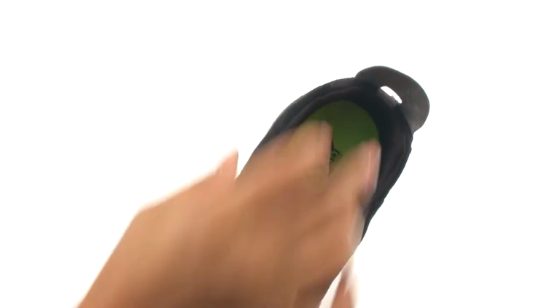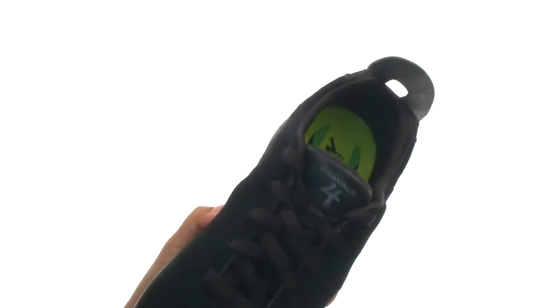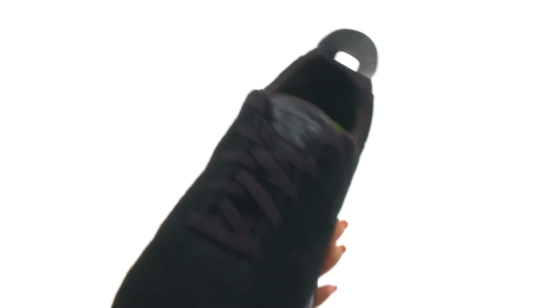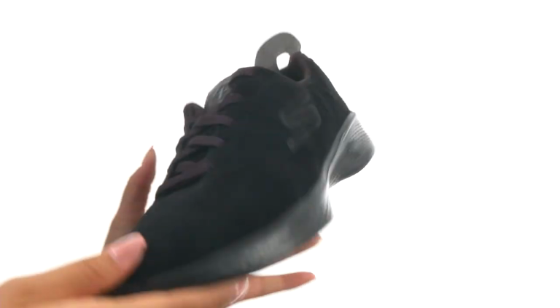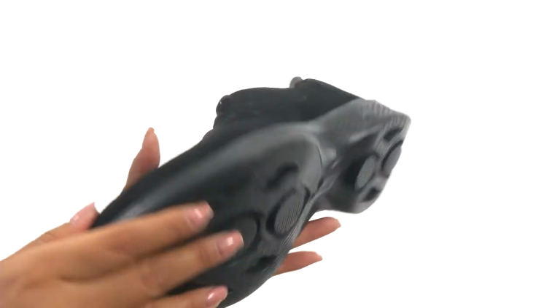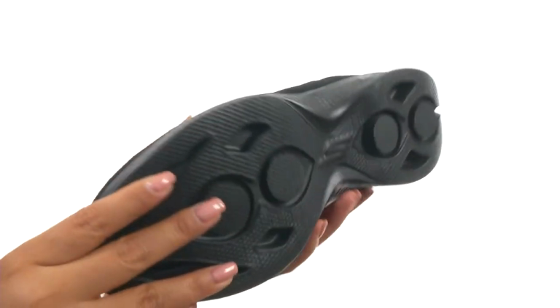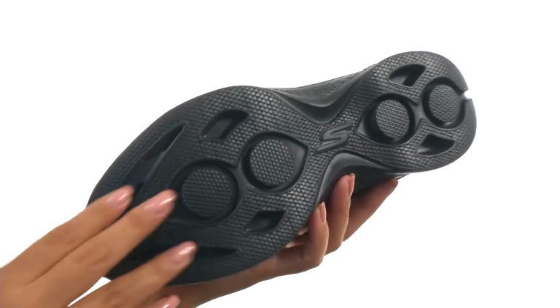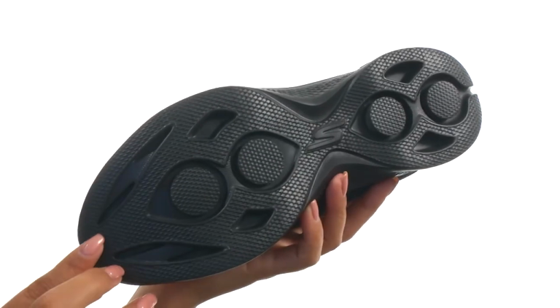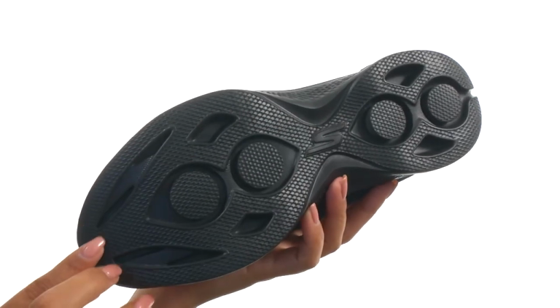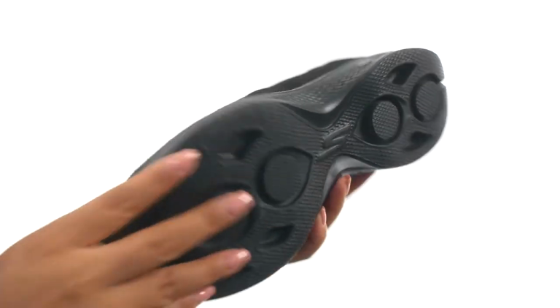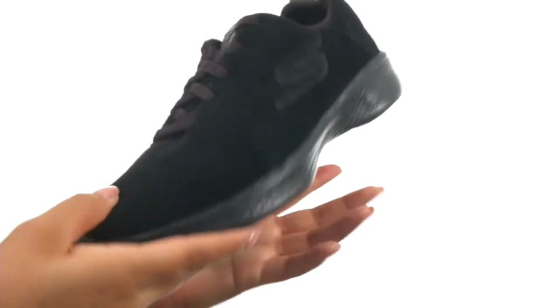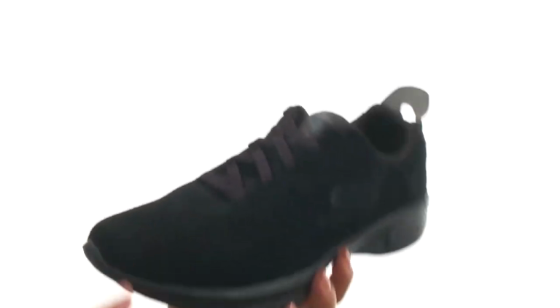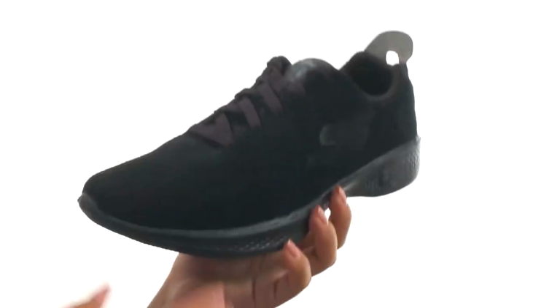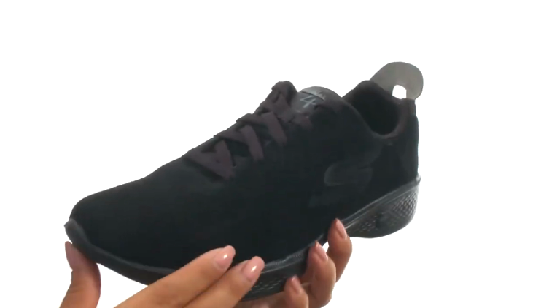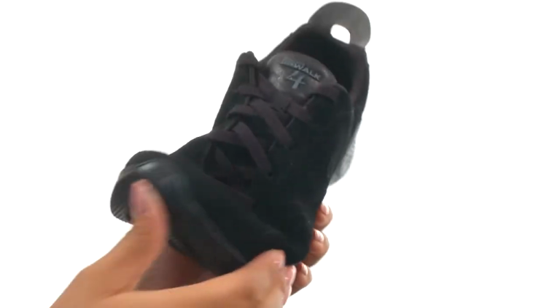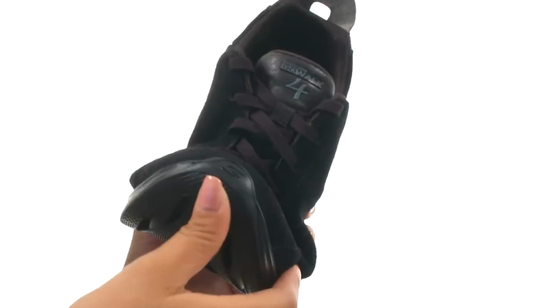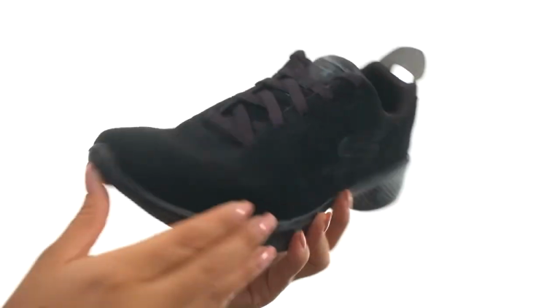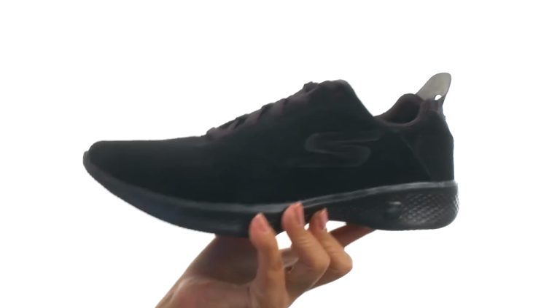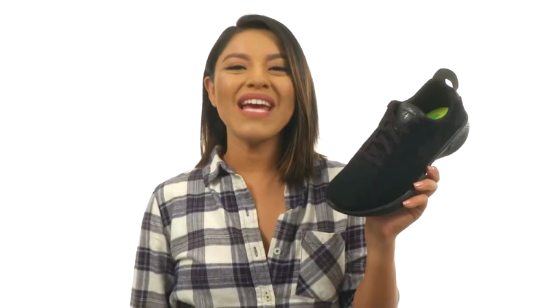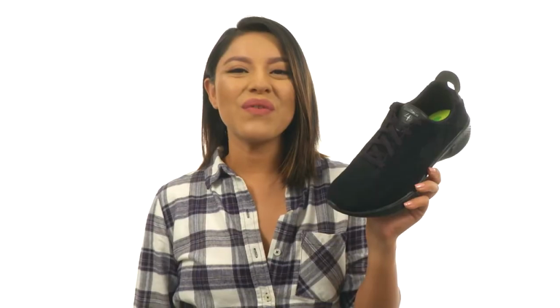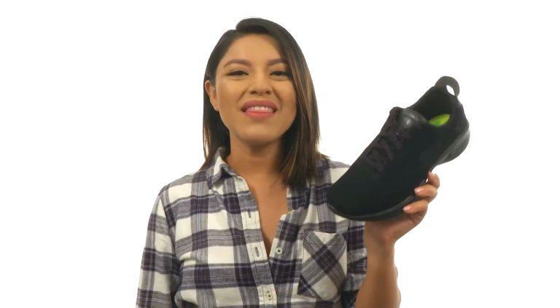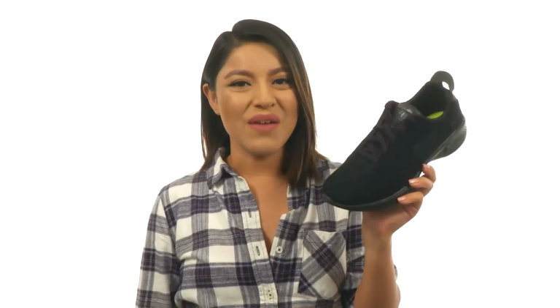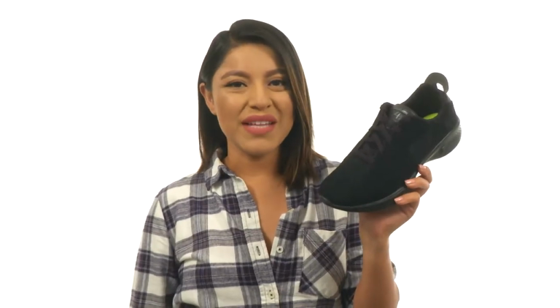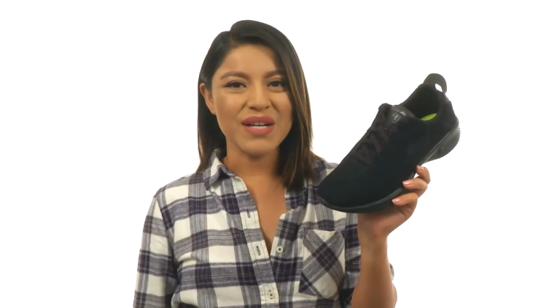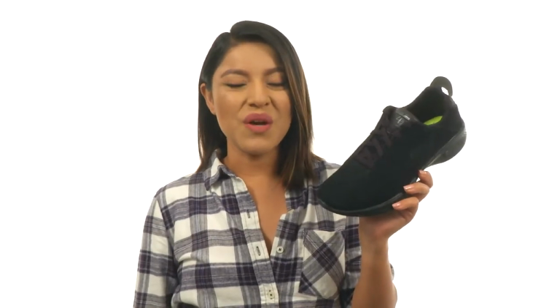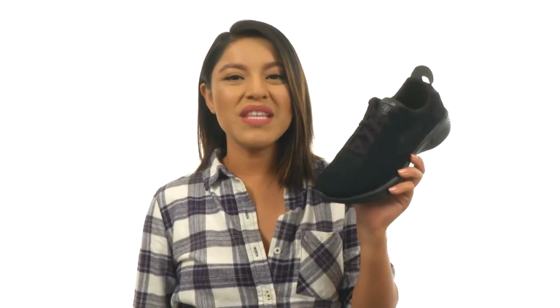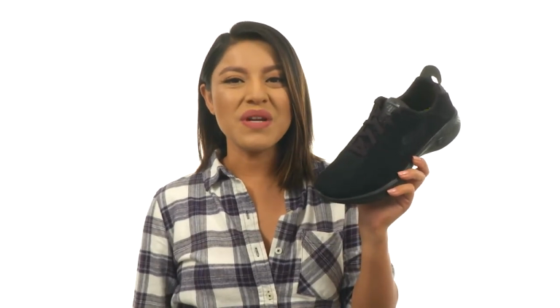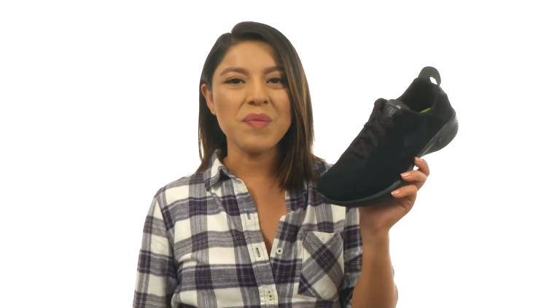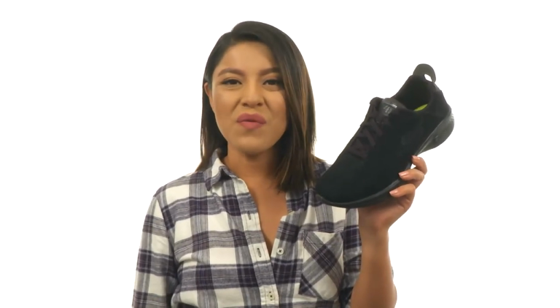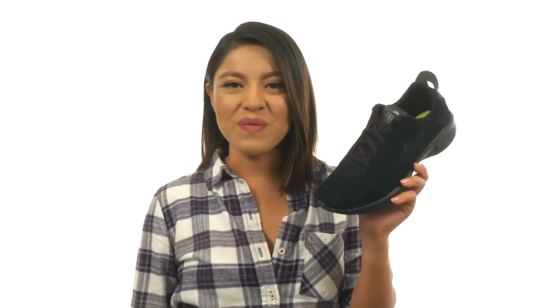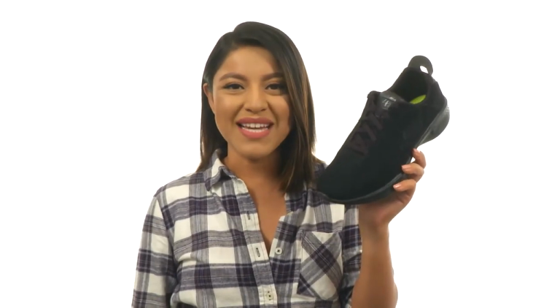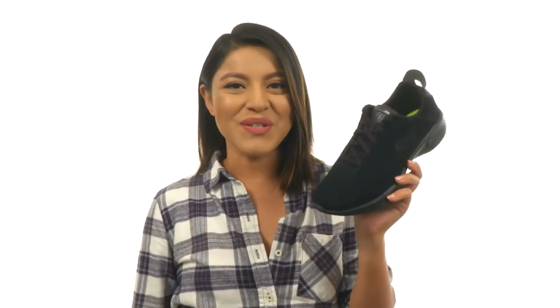Down at the bottom there's a durable rubber outsole that's lightweight and flexible. Give your feet the comfort they deserve with this wonderful pair from Skechers.